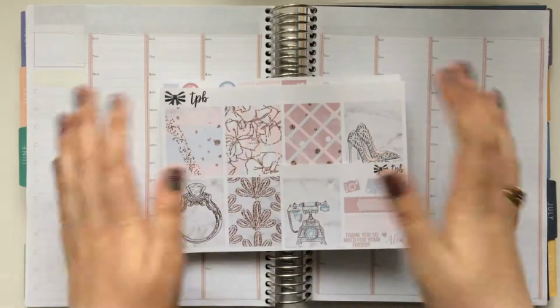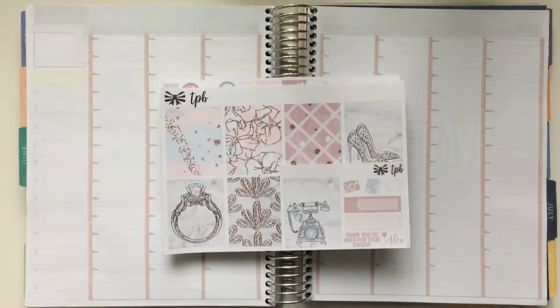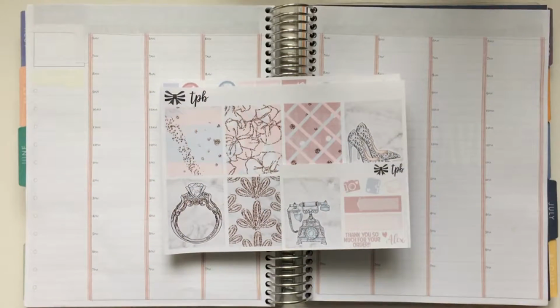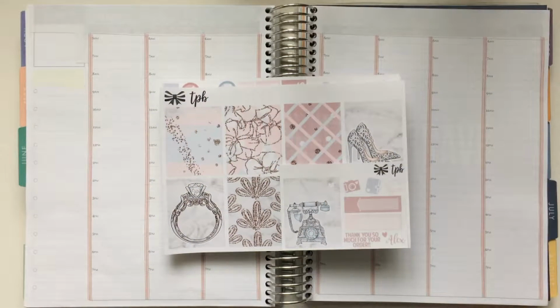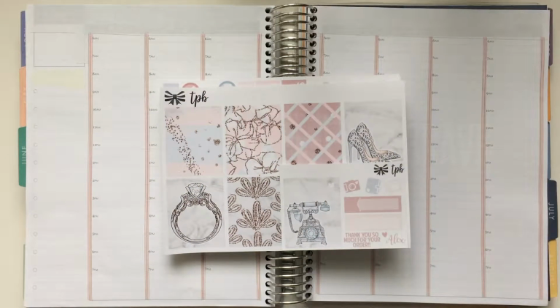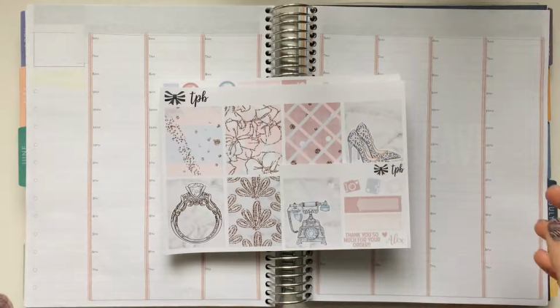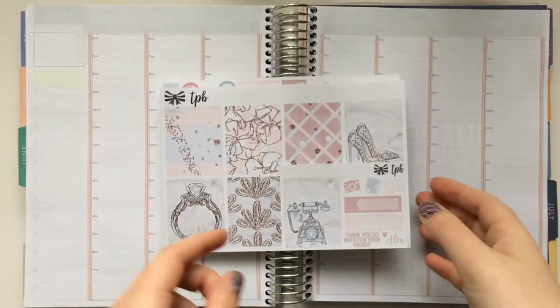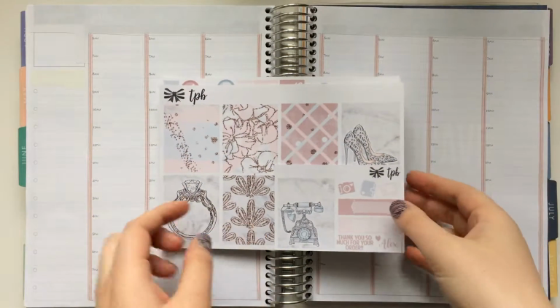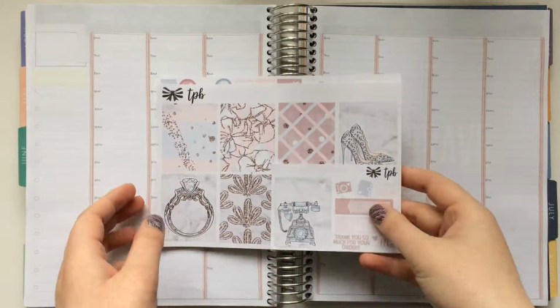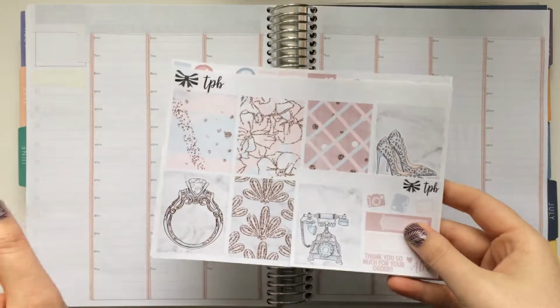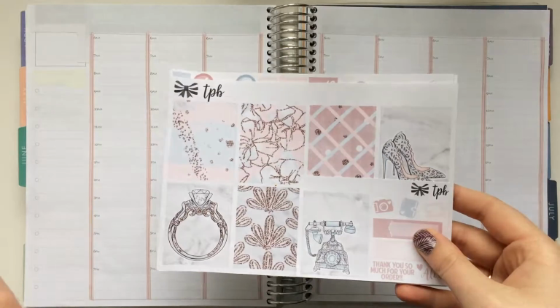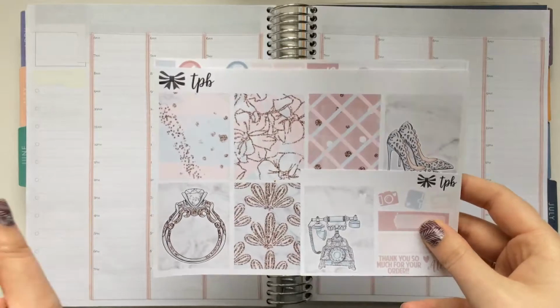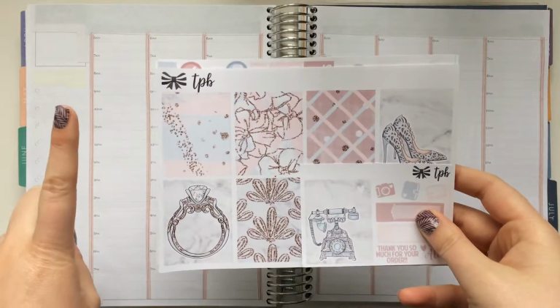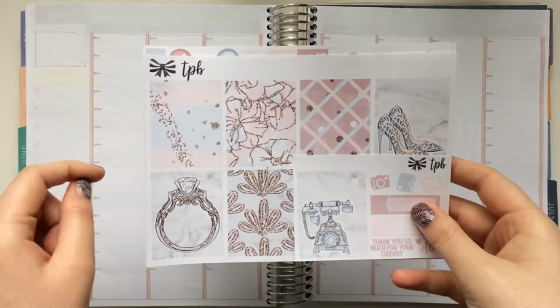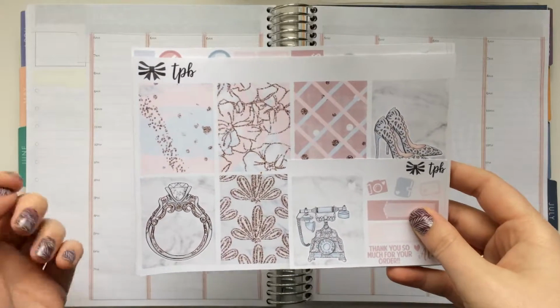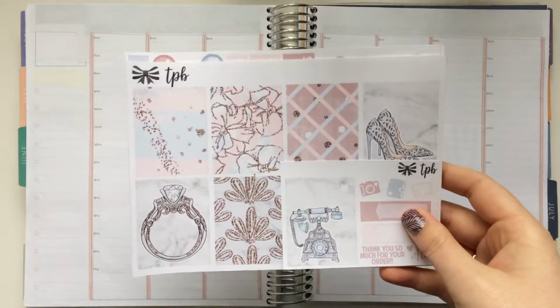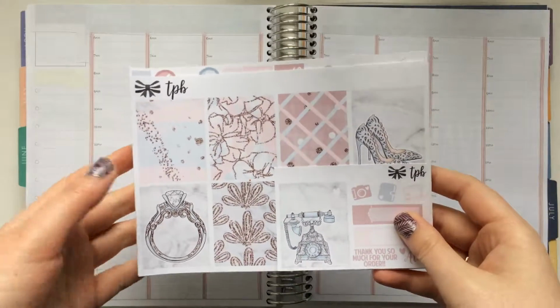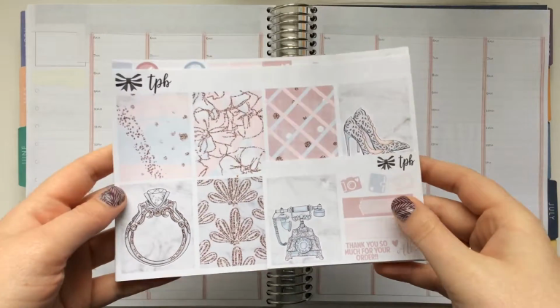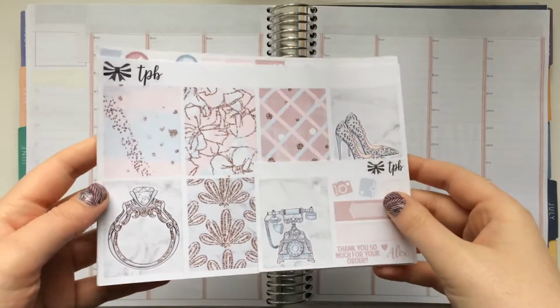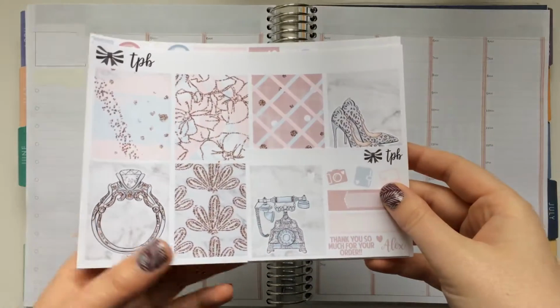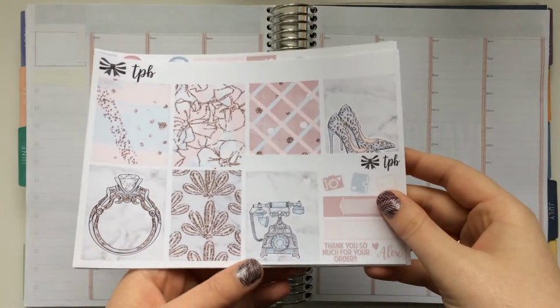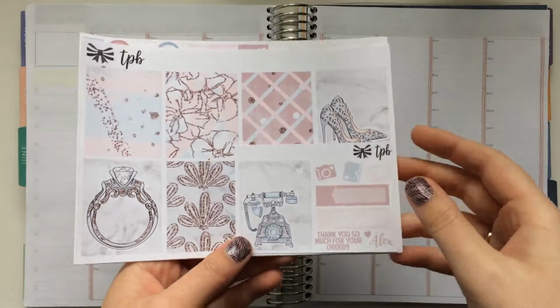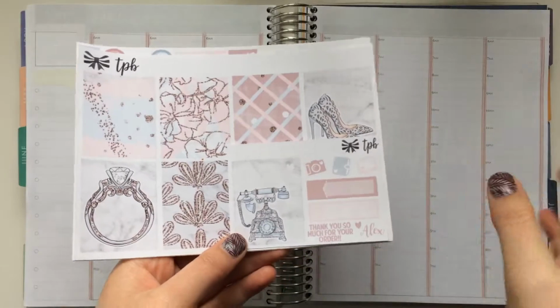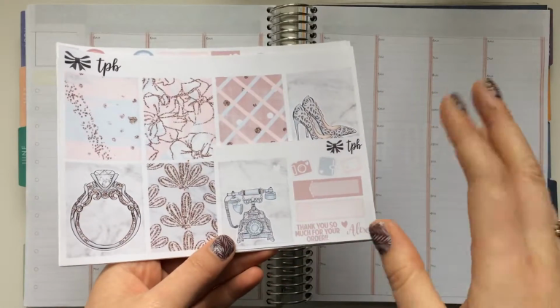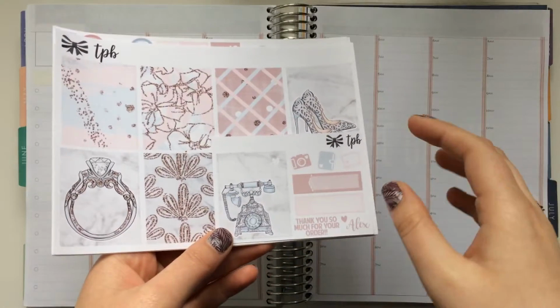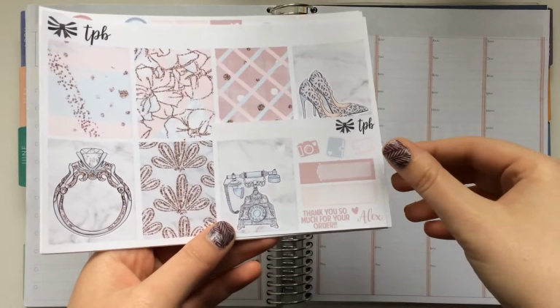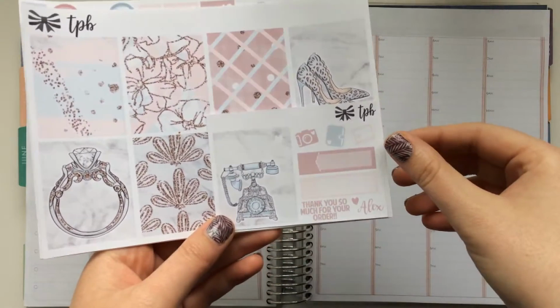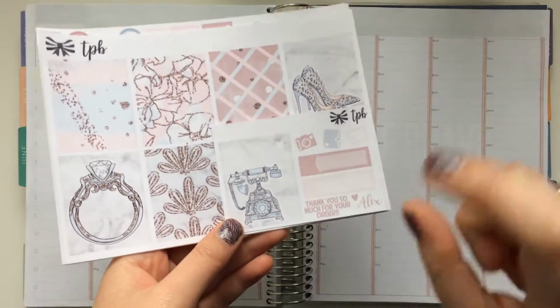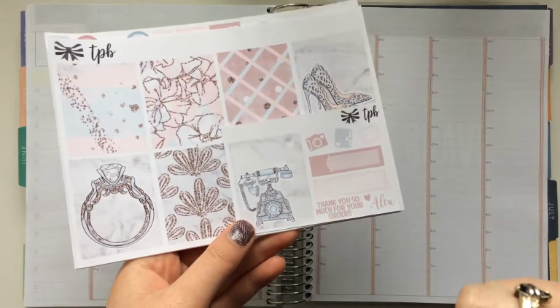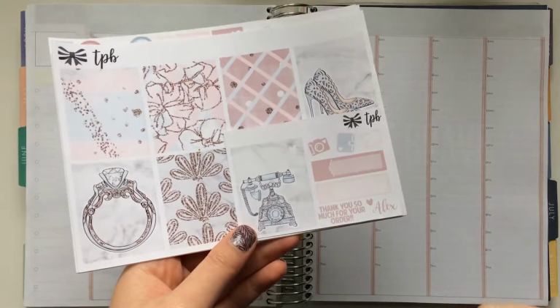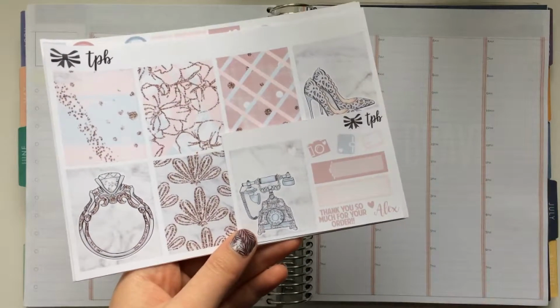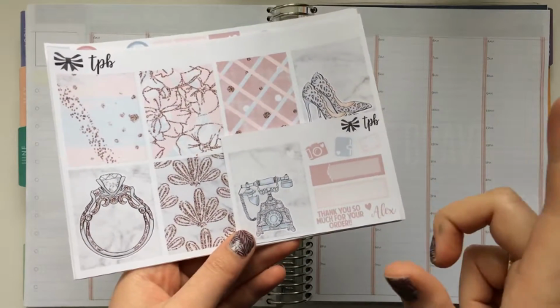Hey everyone, it's Zara and I'm back with another plan with me. Today I'm using a kit from the Paperly Boutique. This is a kit that she just recently released to her shop within the last month or so, and it's called Glamour.